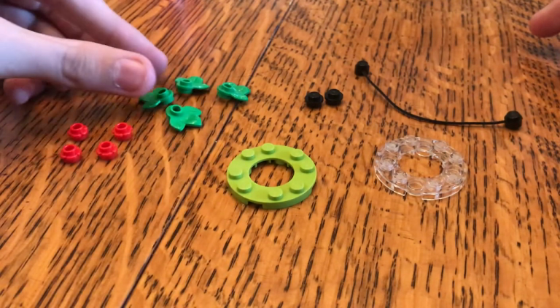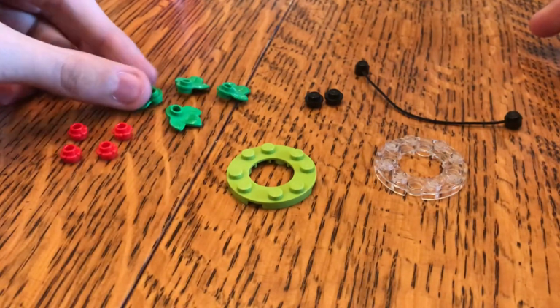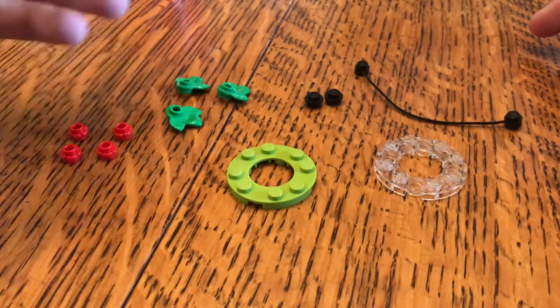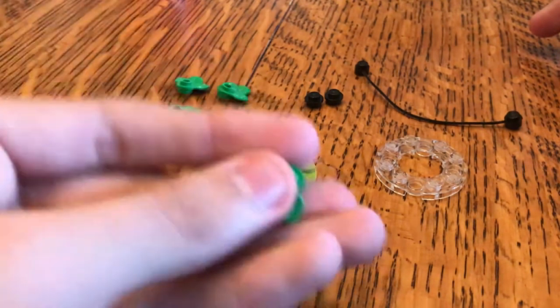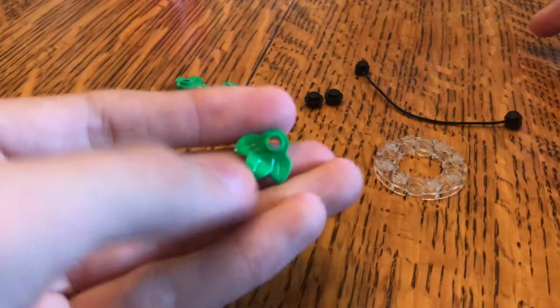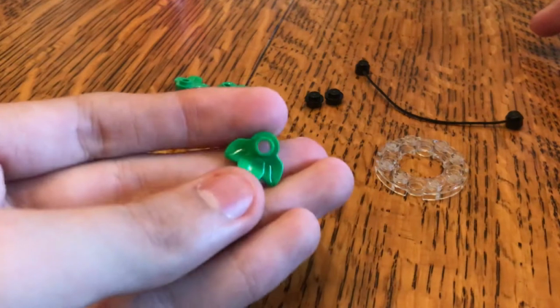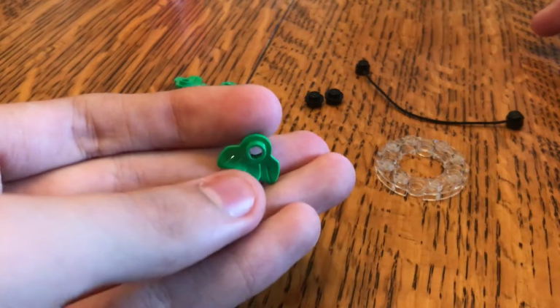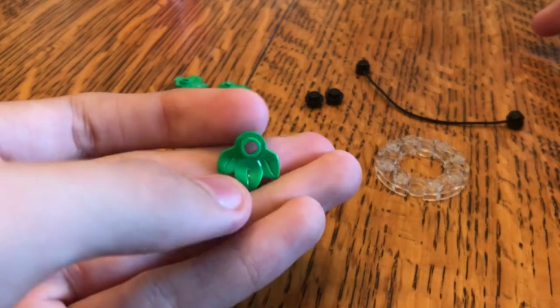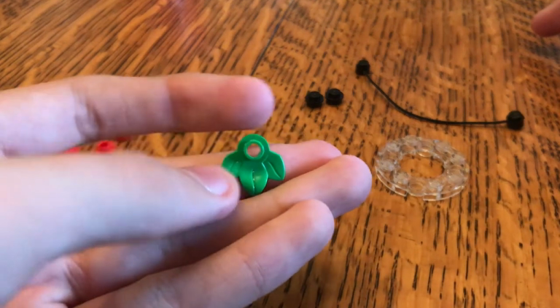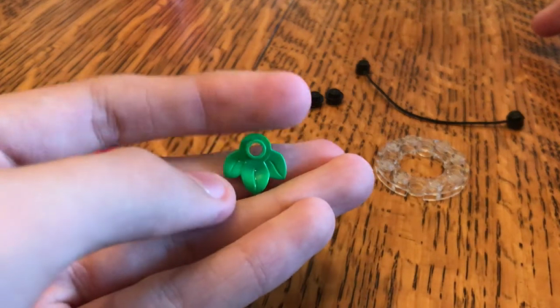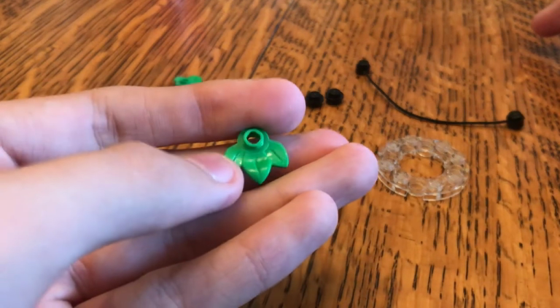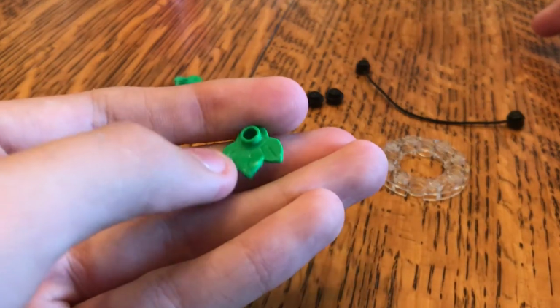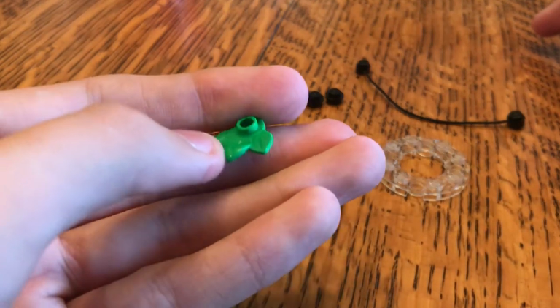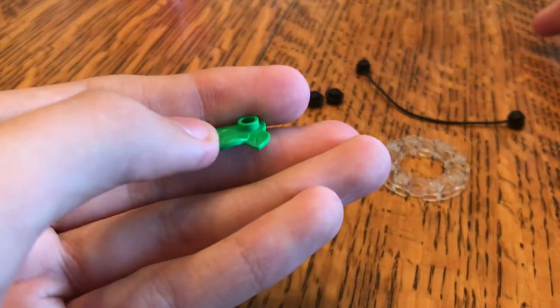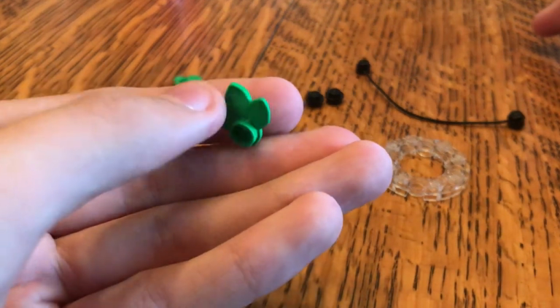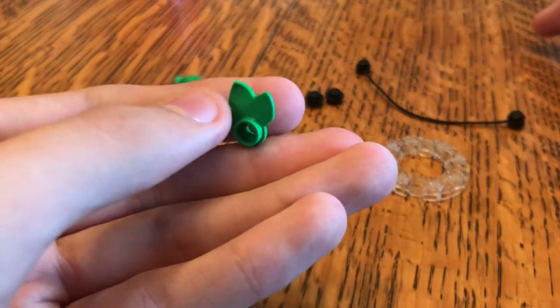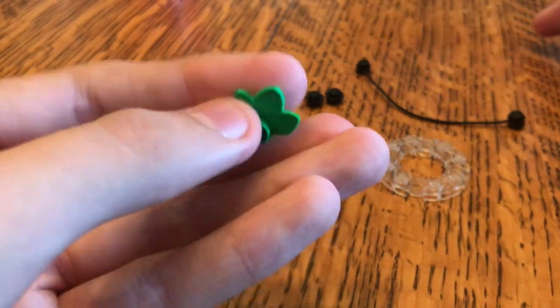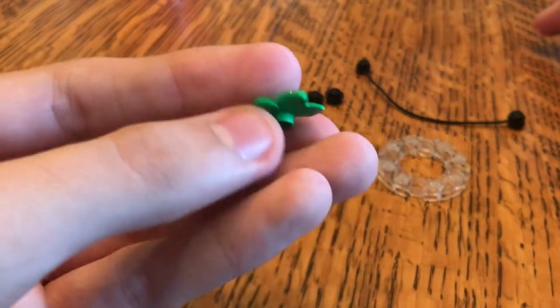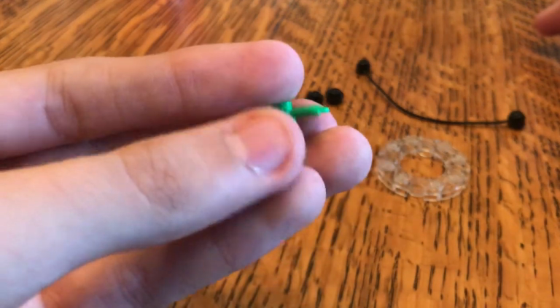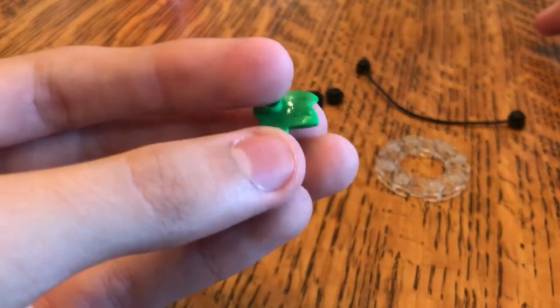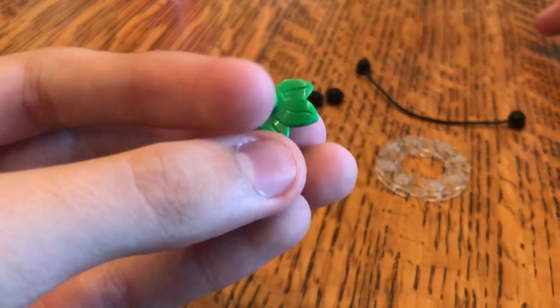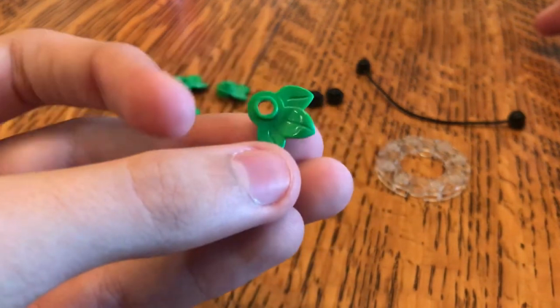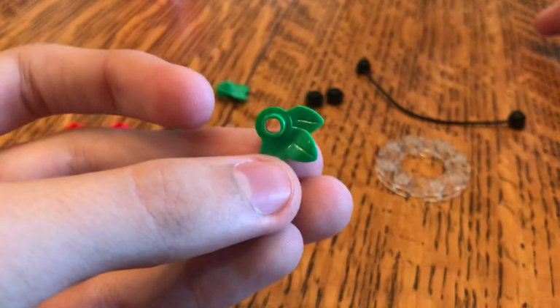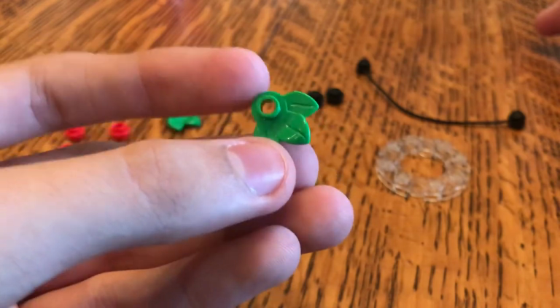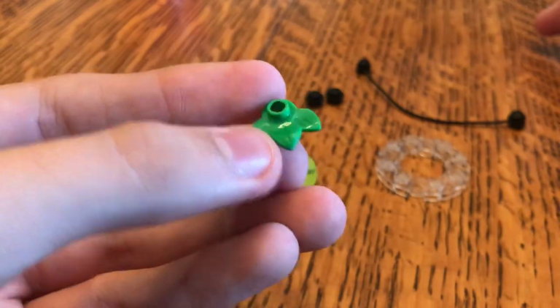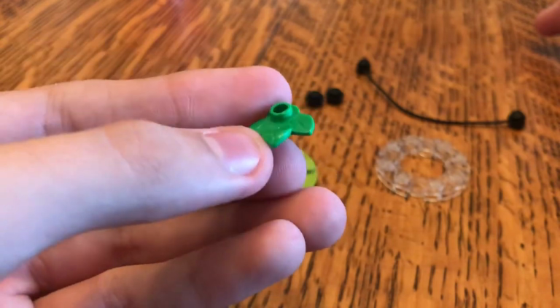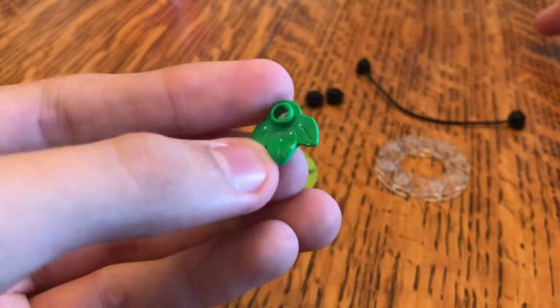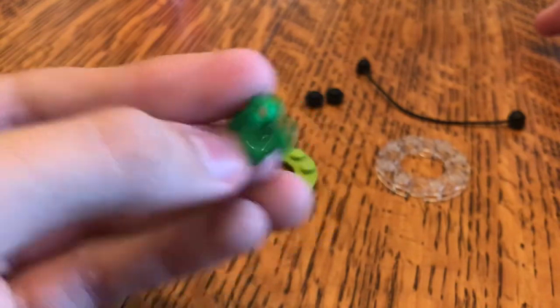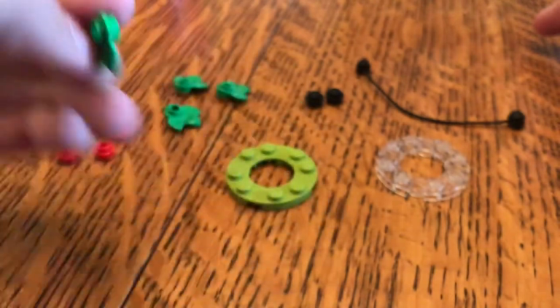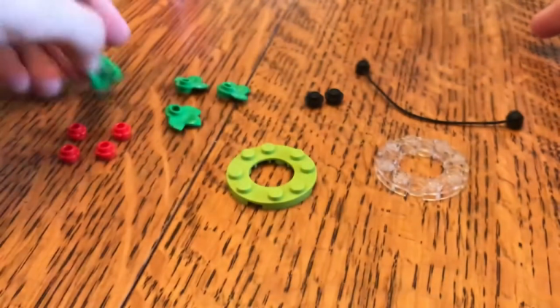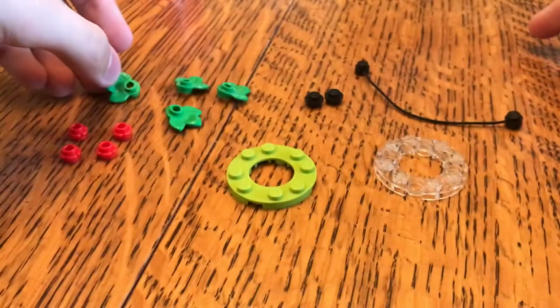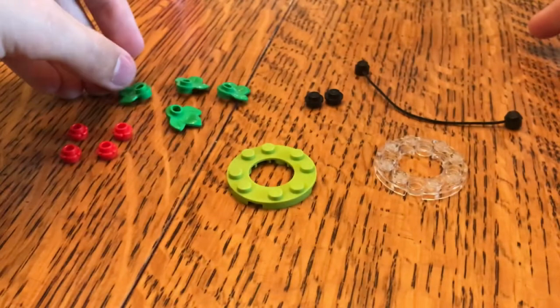You're going to need four of these little leaf pieces specifically. It doesn't really matter what color they're in, as long as it's green.